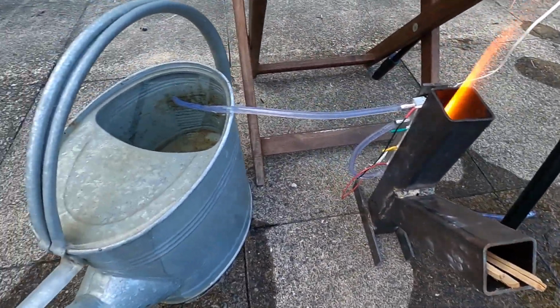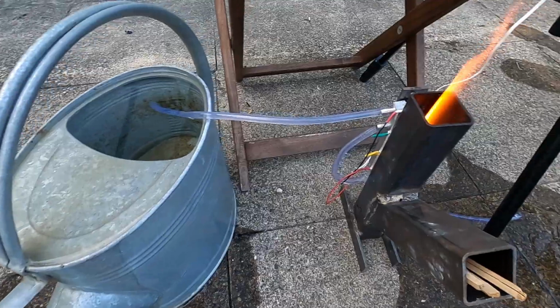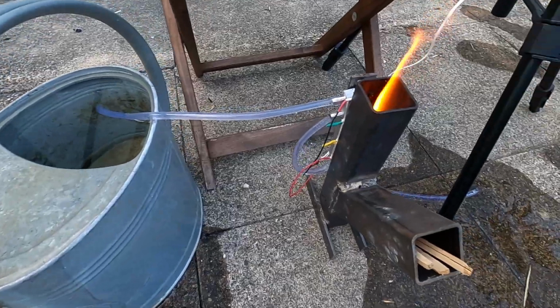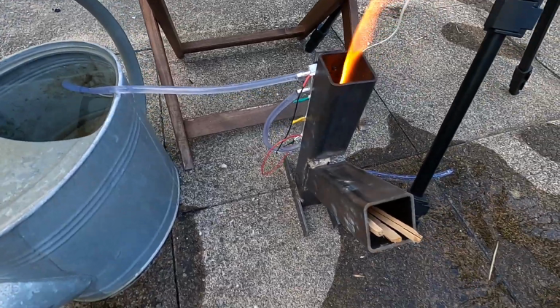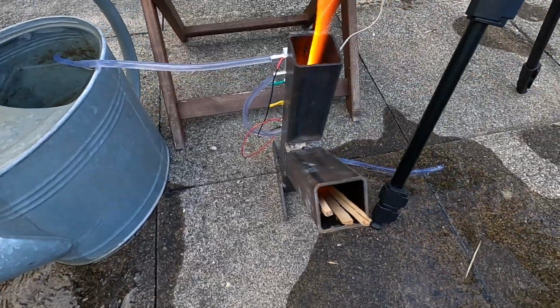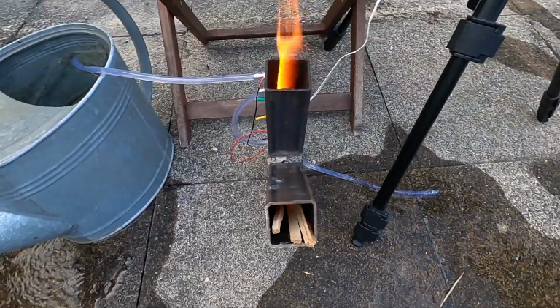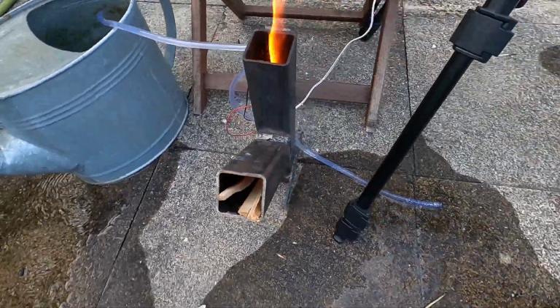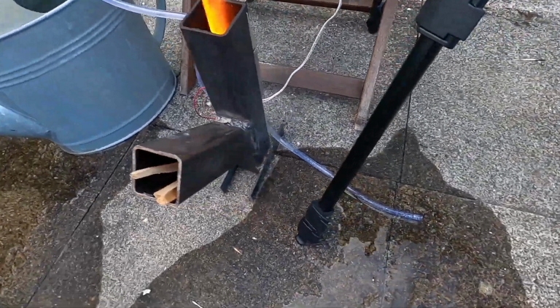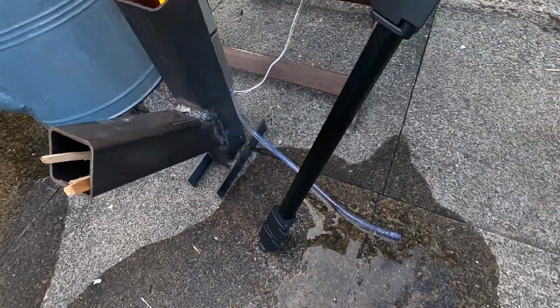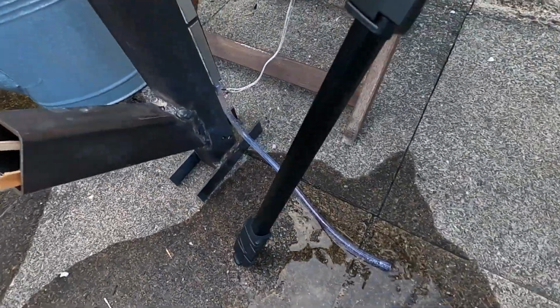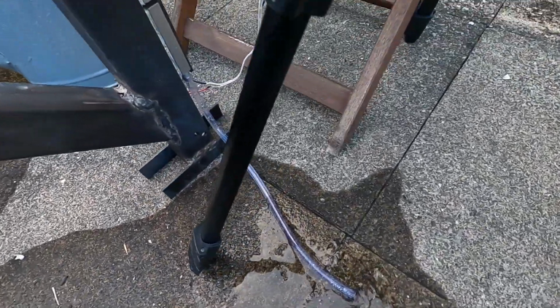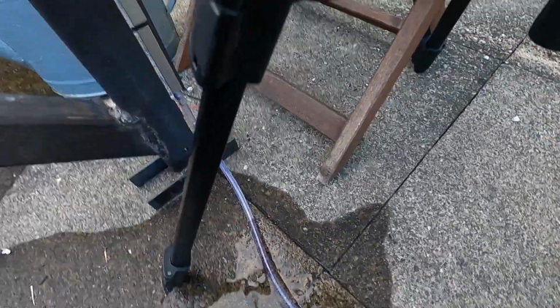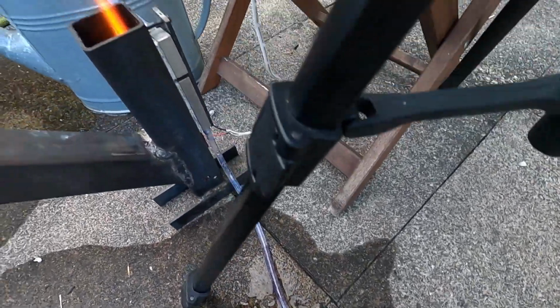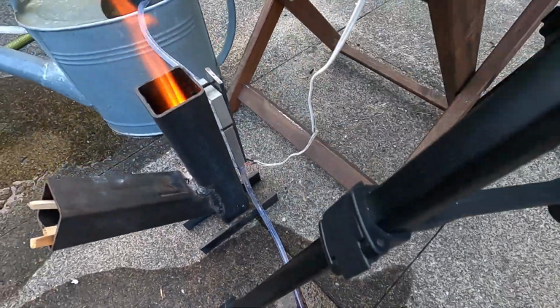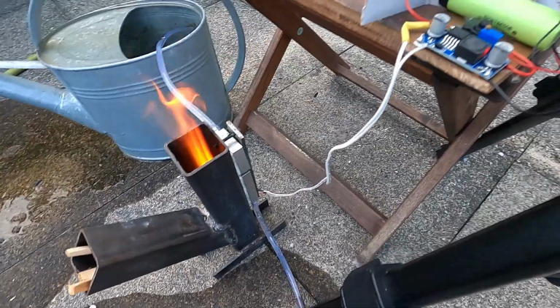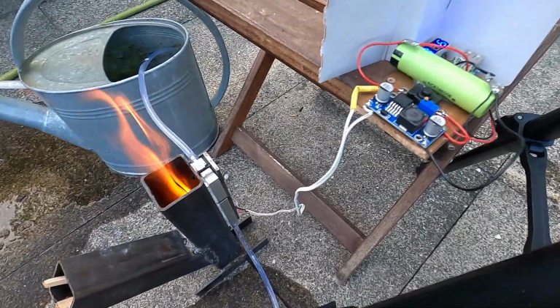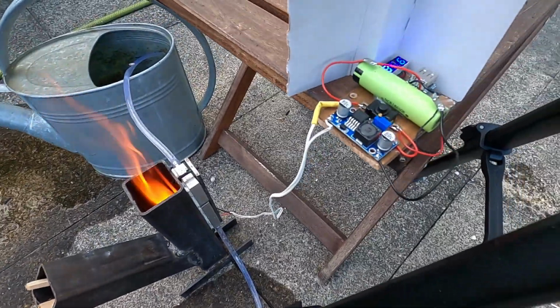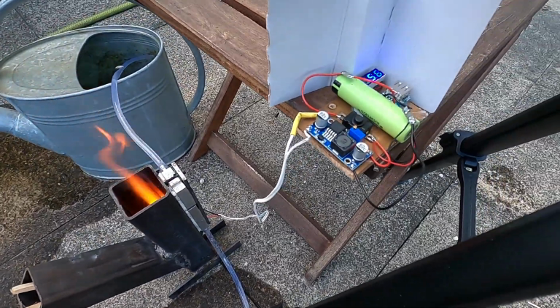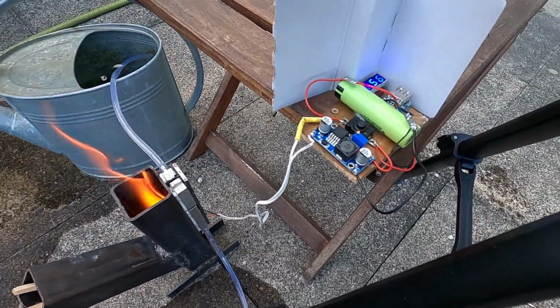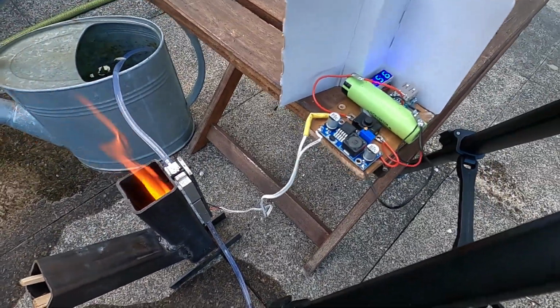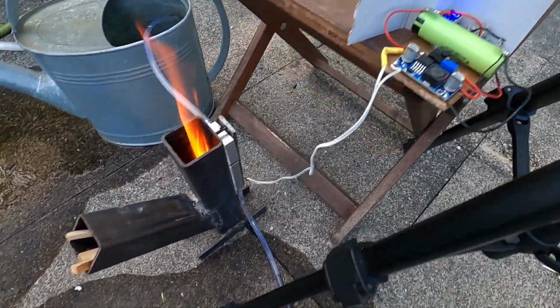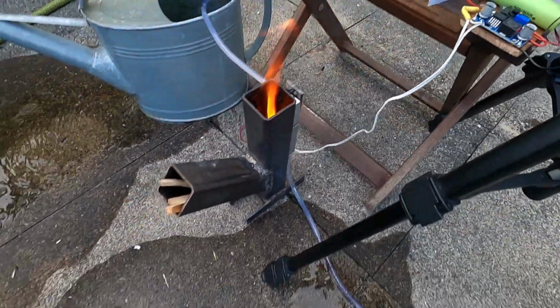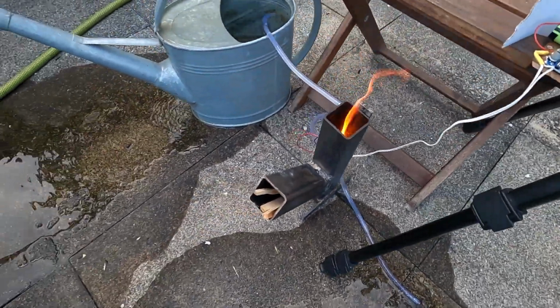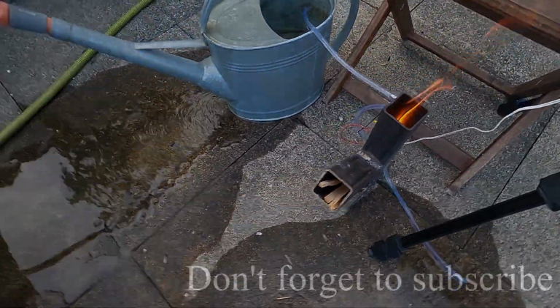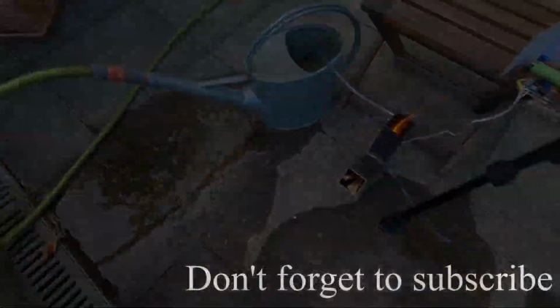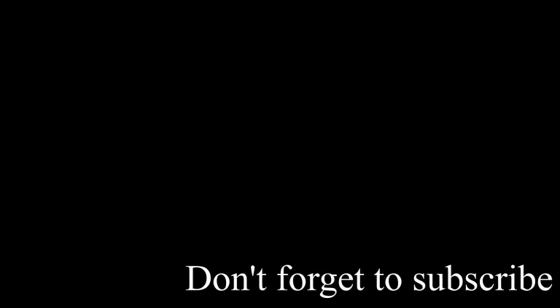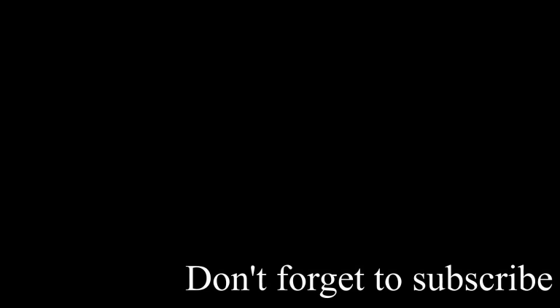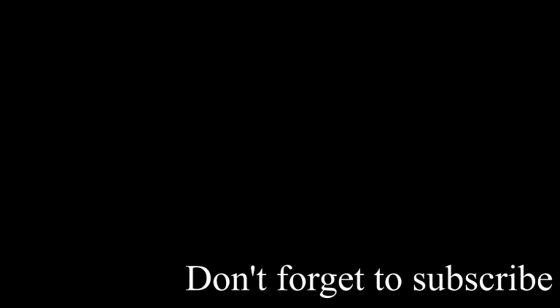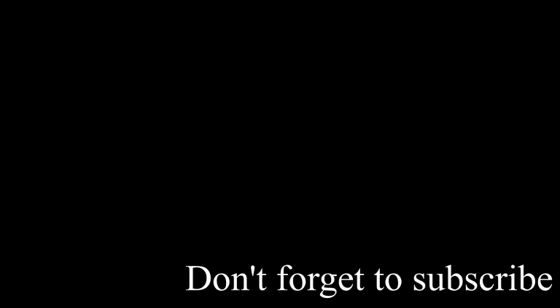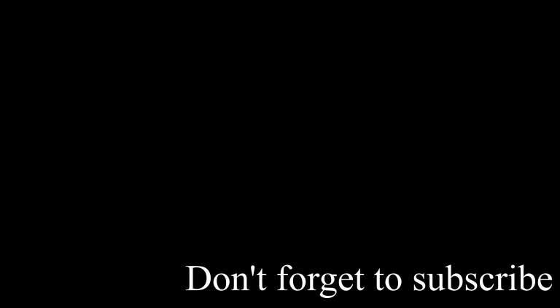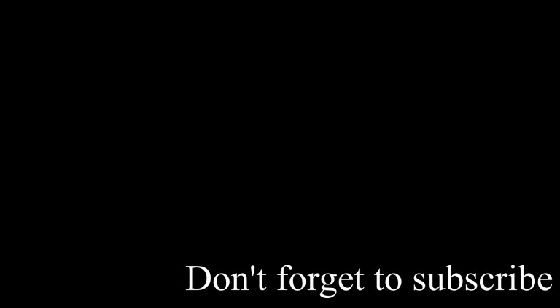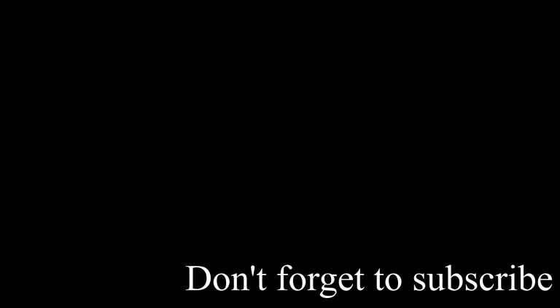Of course this is just a prototype, and I designed another unit that doesn't require tubes but rather just uses heat pipes. It also has three times more Peltier units, so potentially three times as much power.